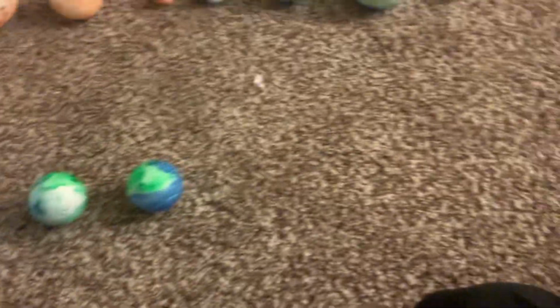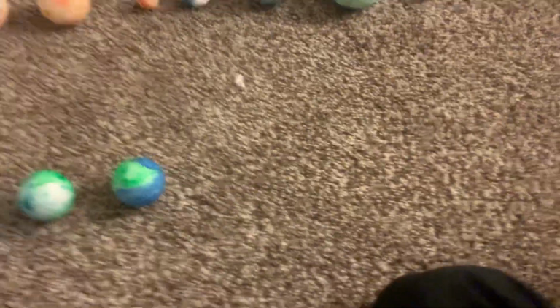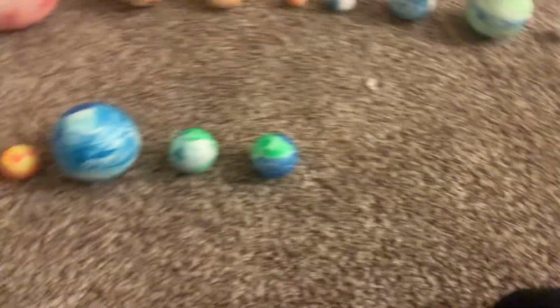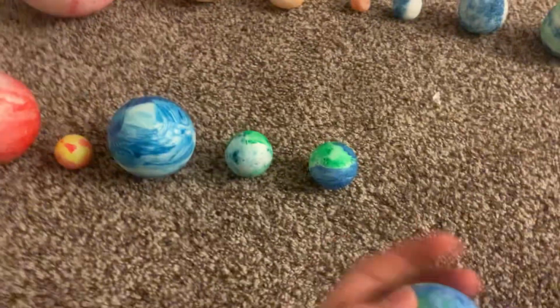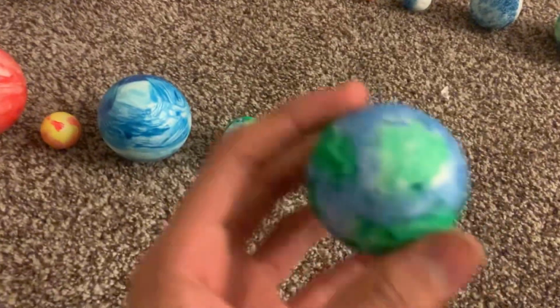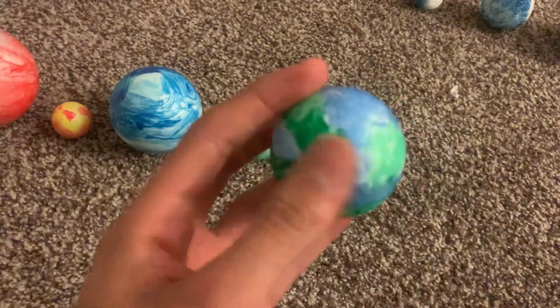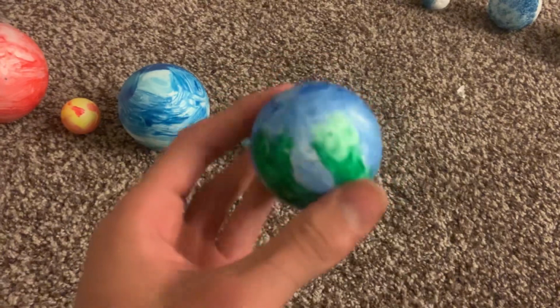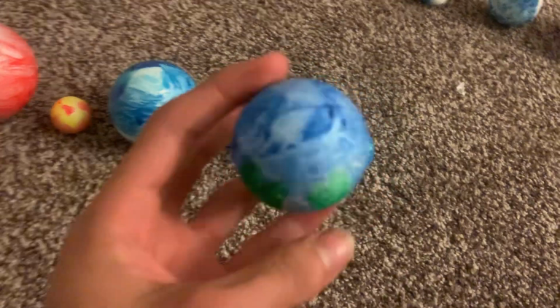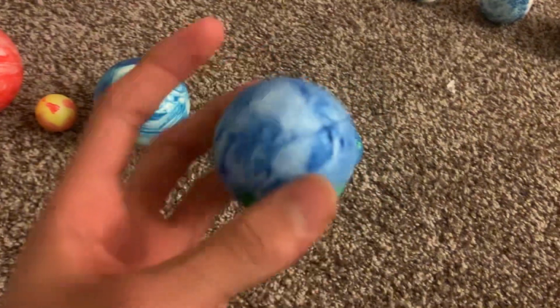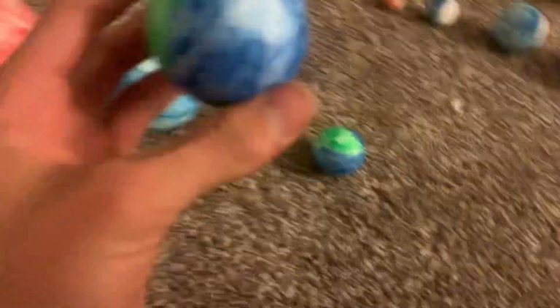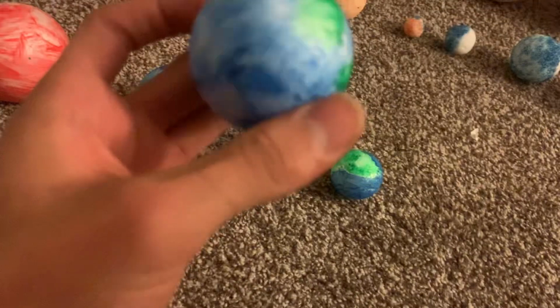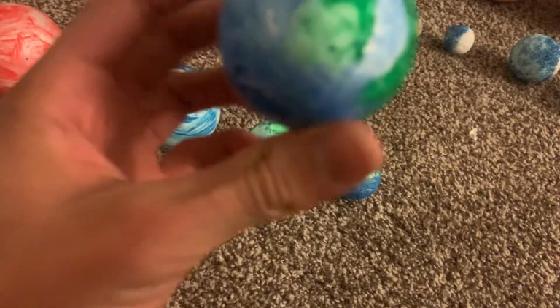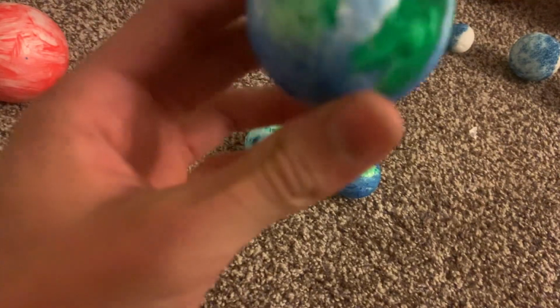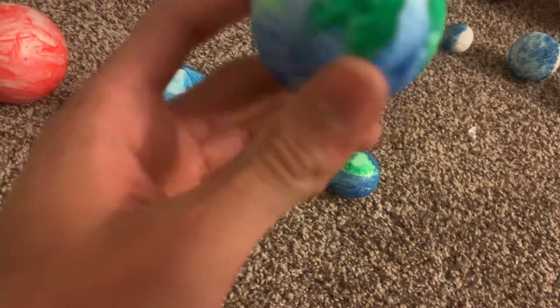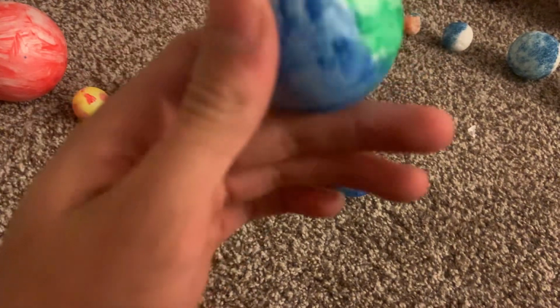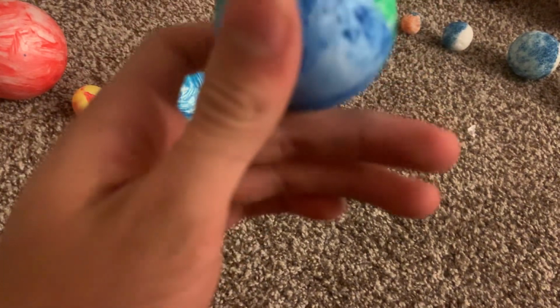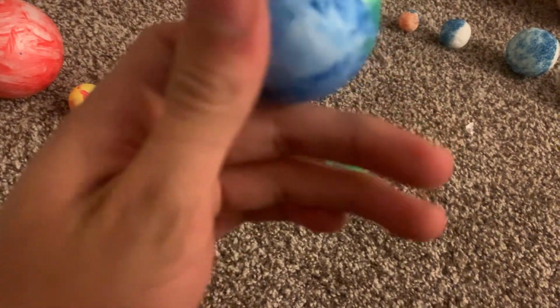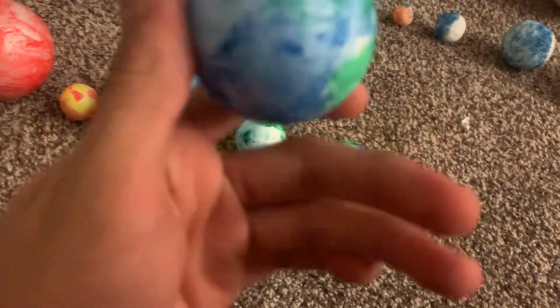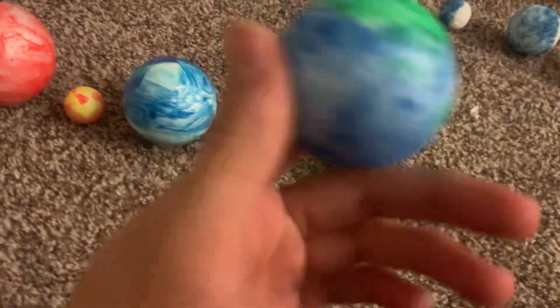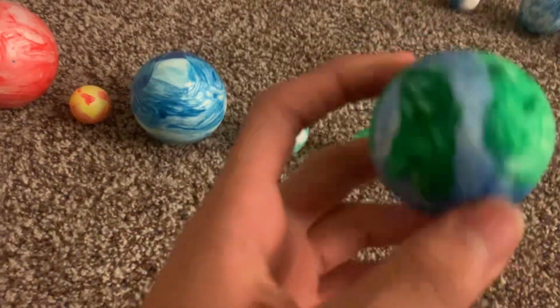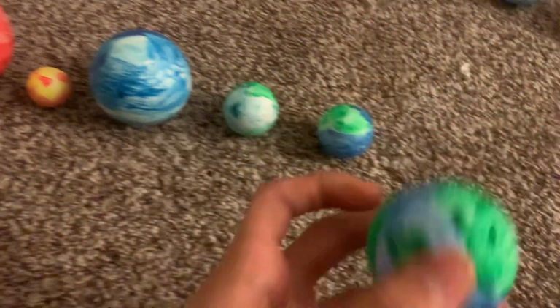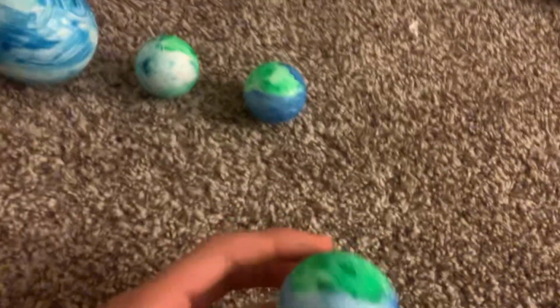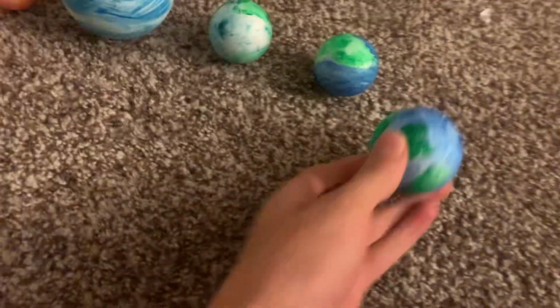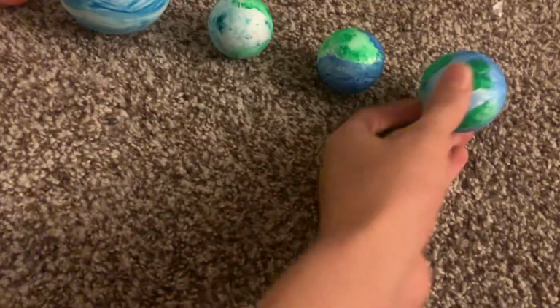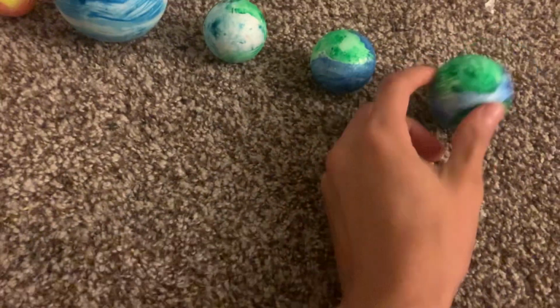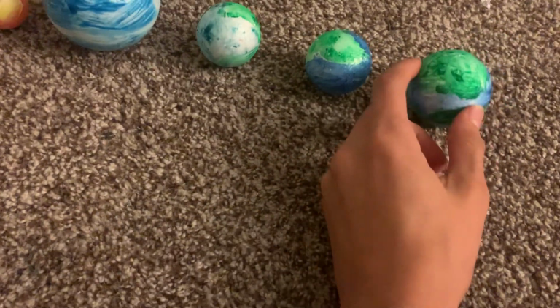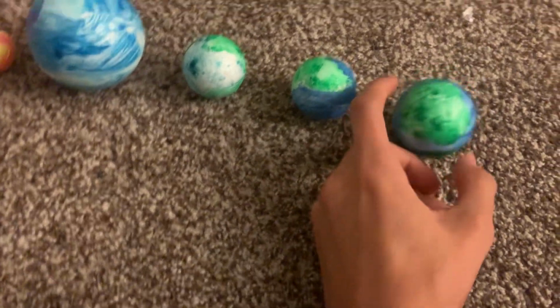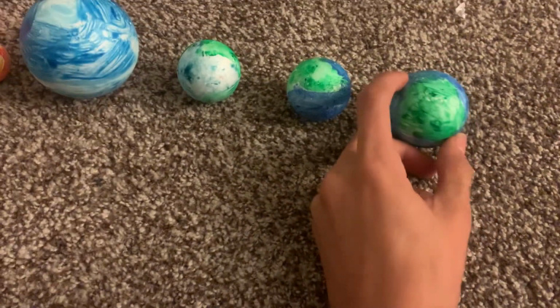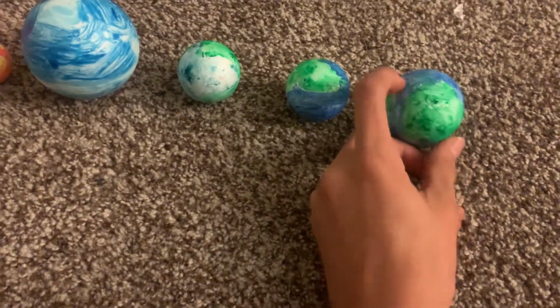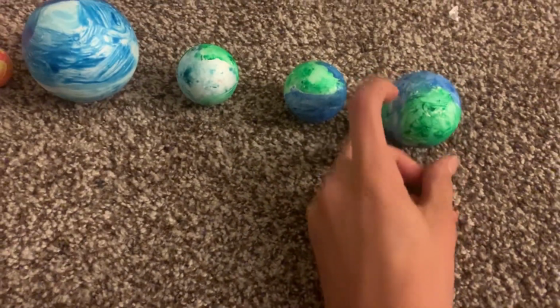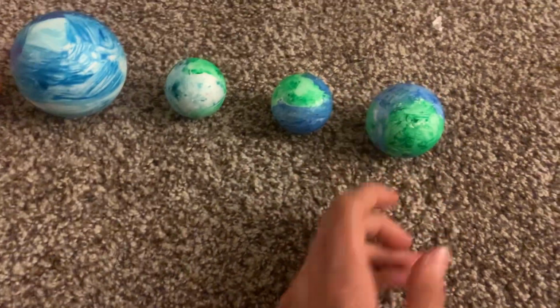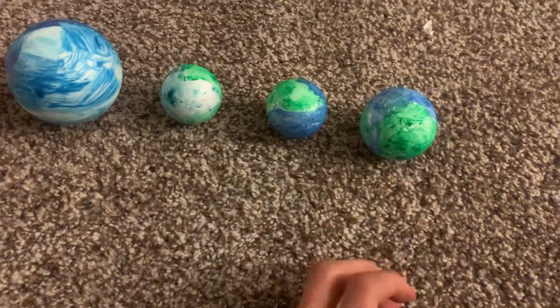Gliese 581d — I would recommend going to that planet. It's probably more safe than usual because it has rain and all that.